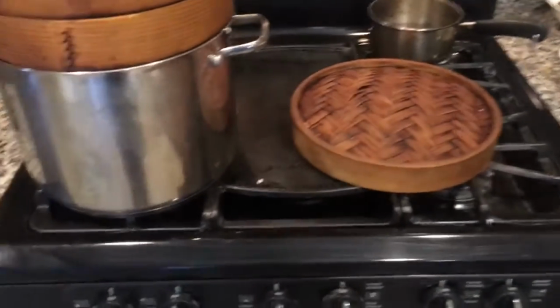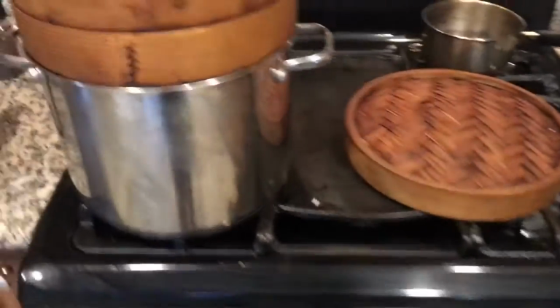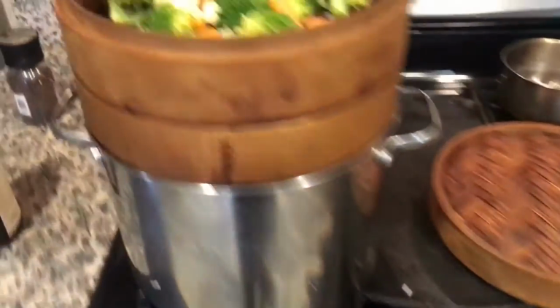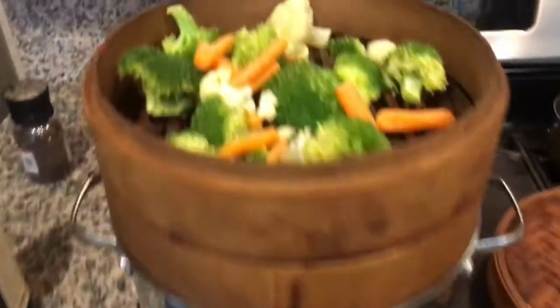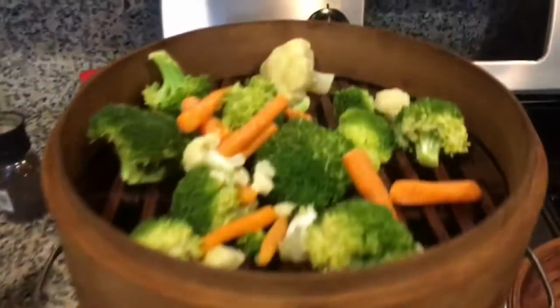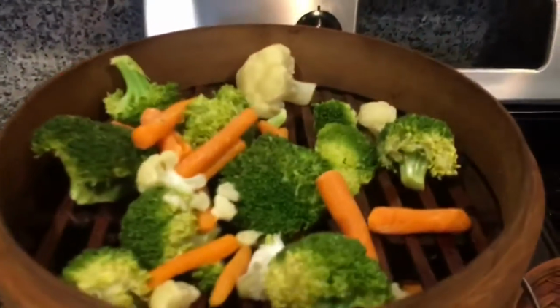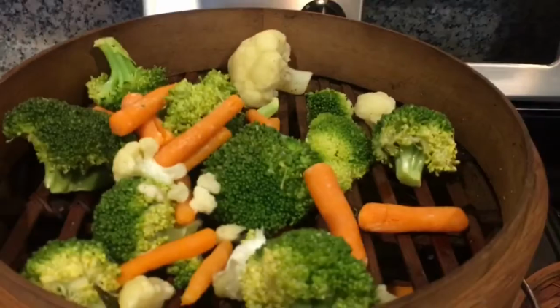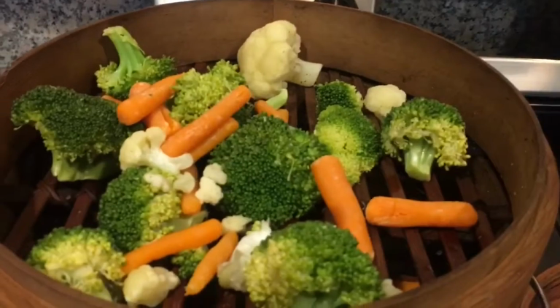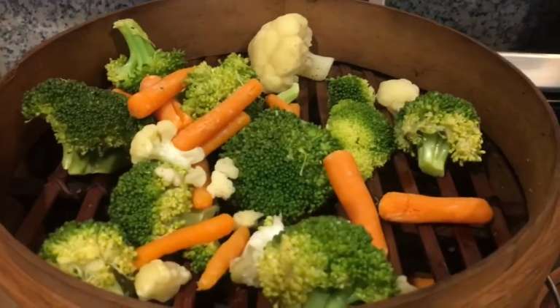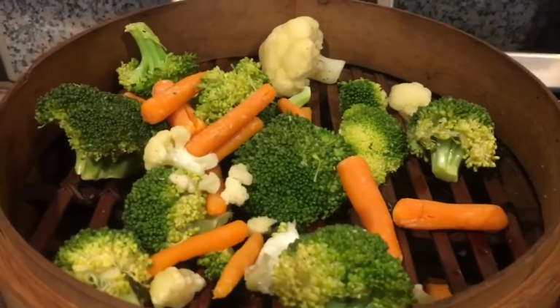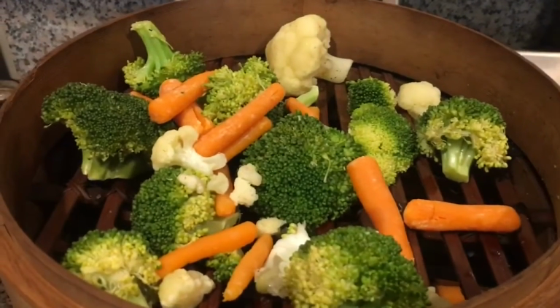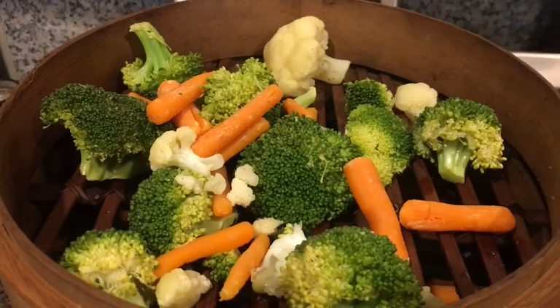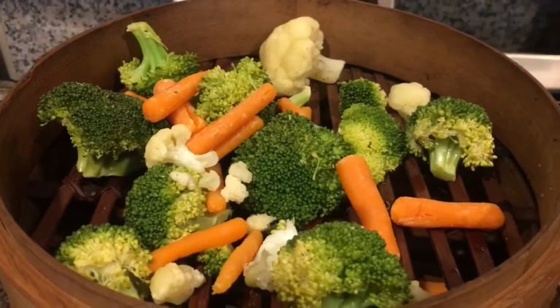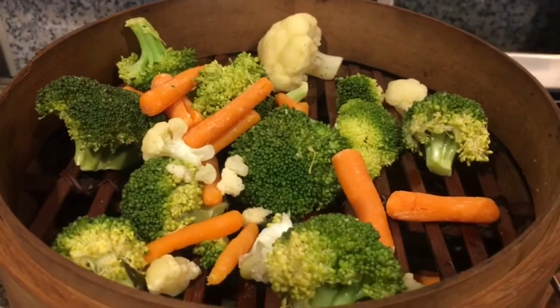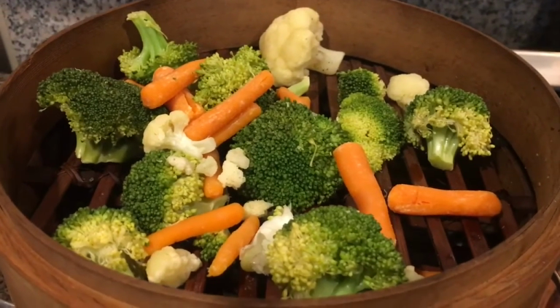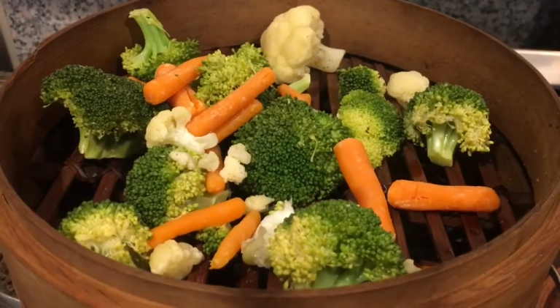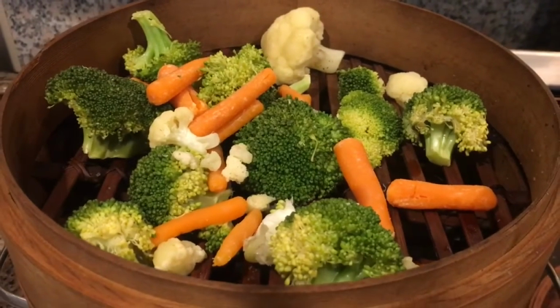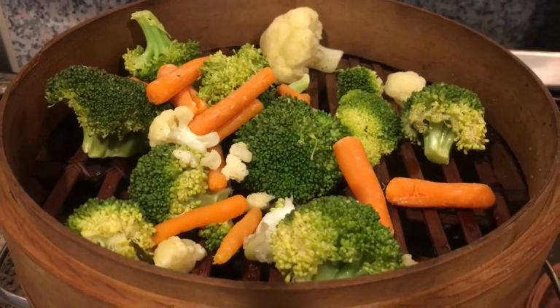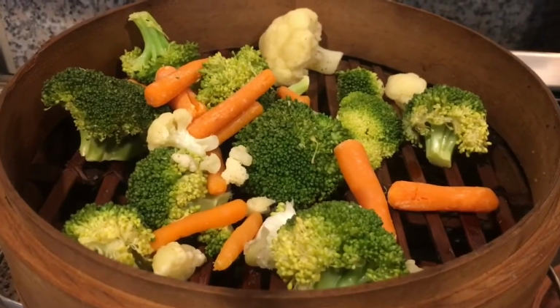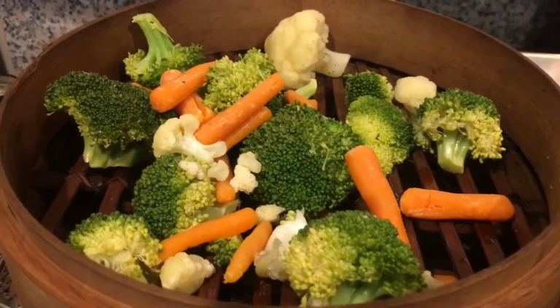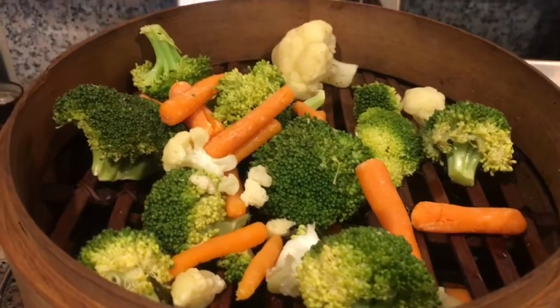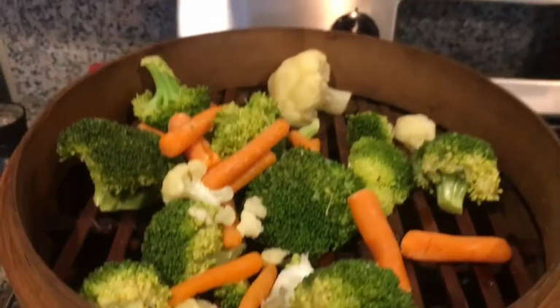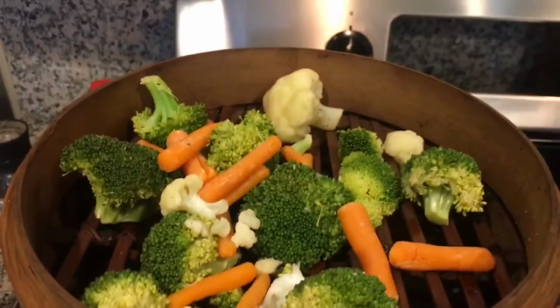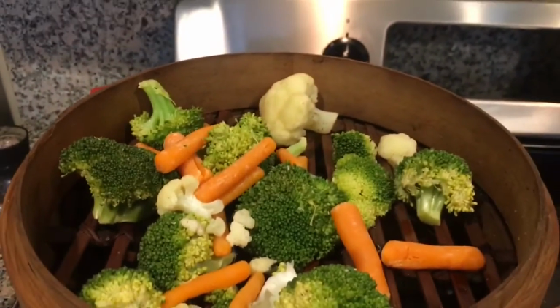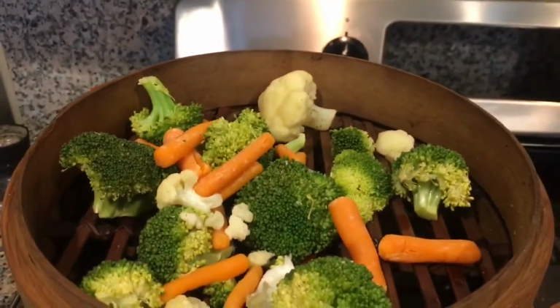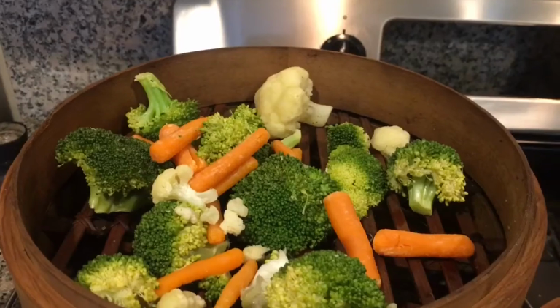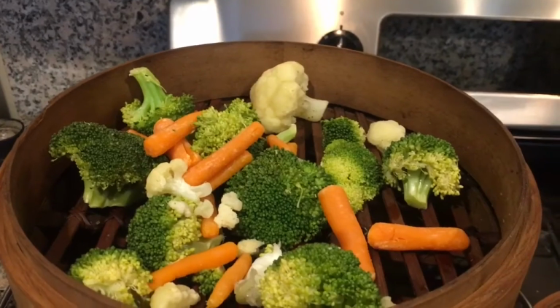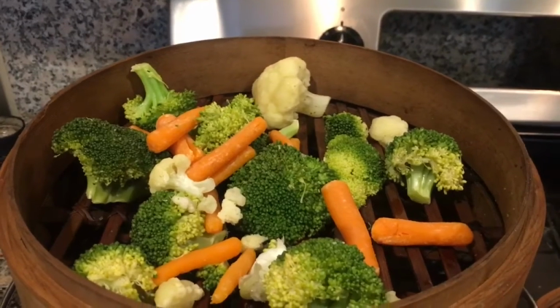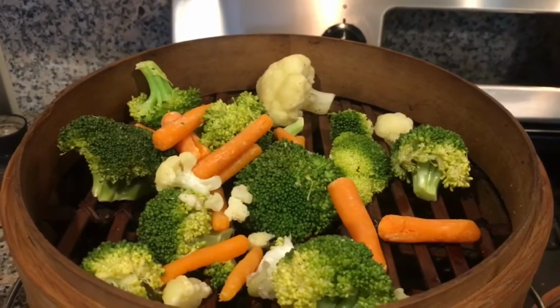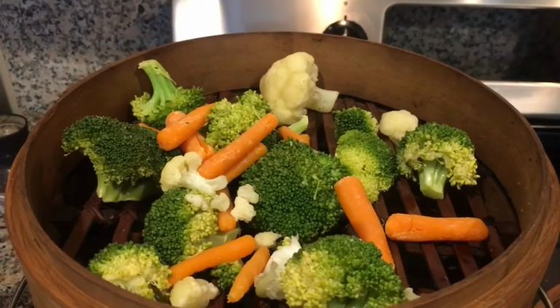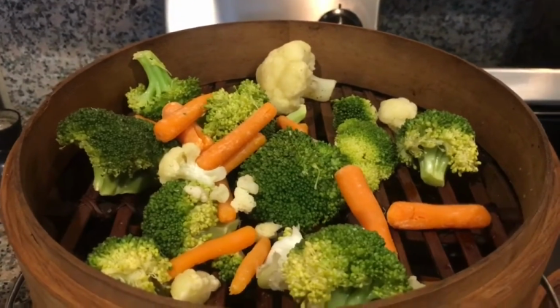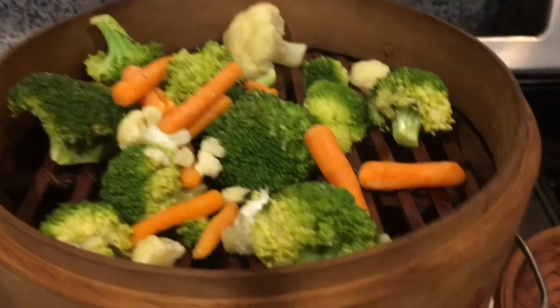I steamed up a mixed vegetable with broccoli, cauliflower, and carrots.